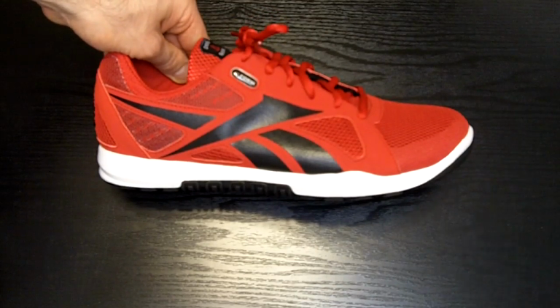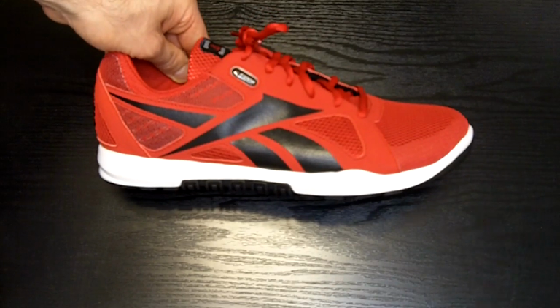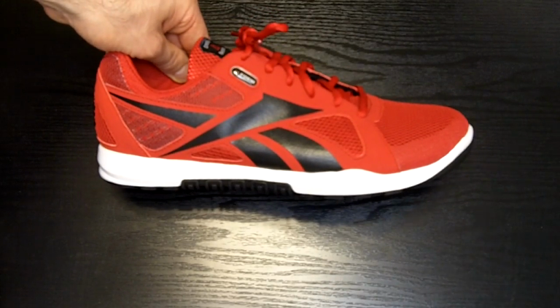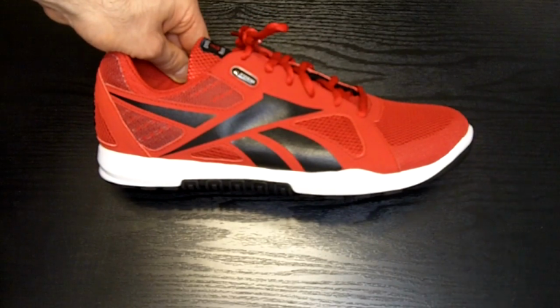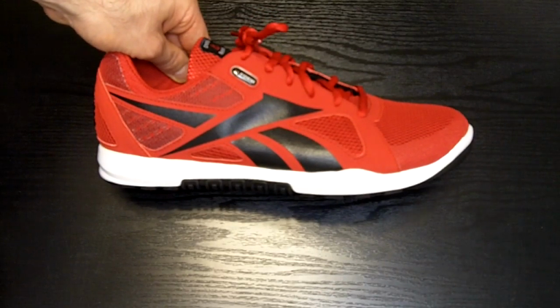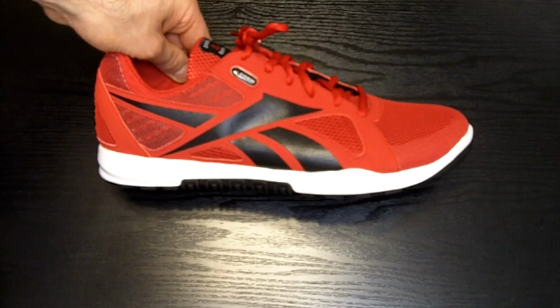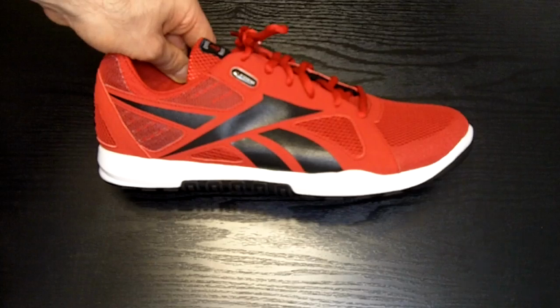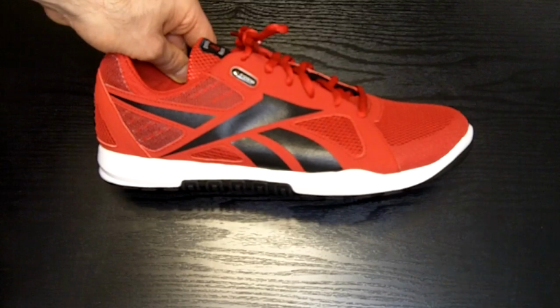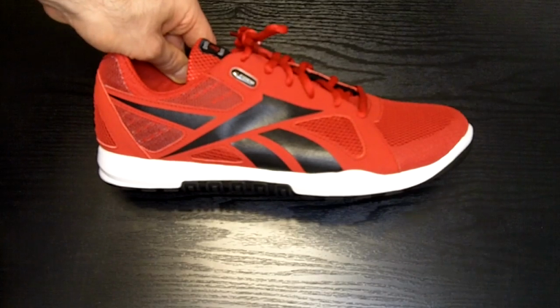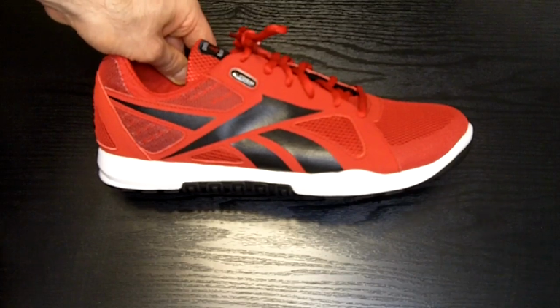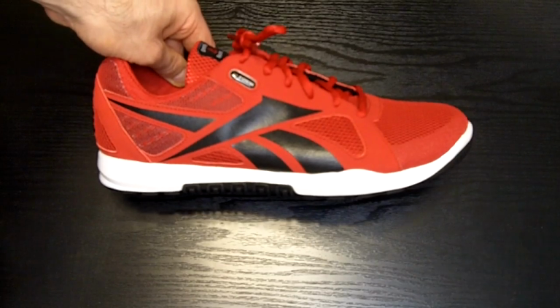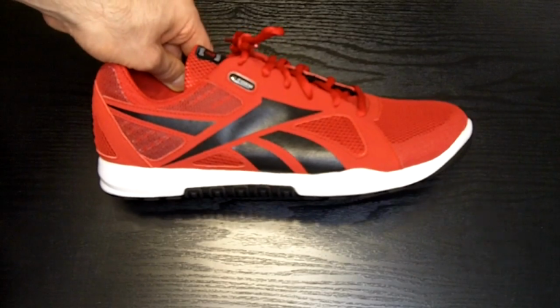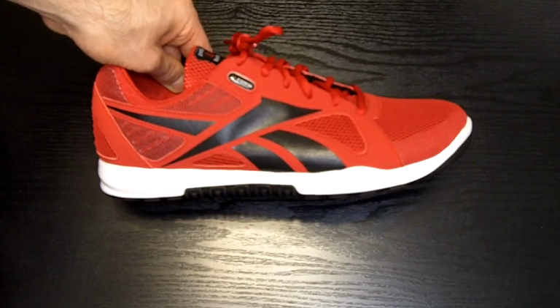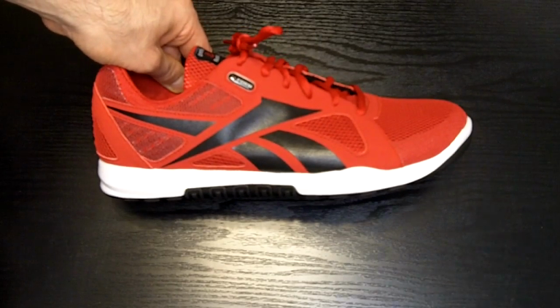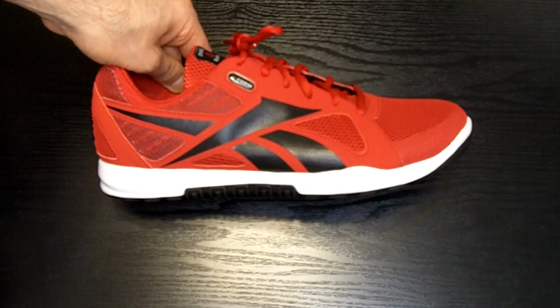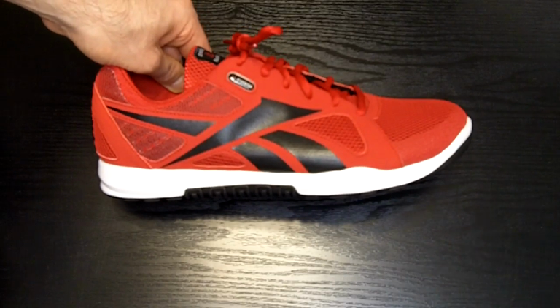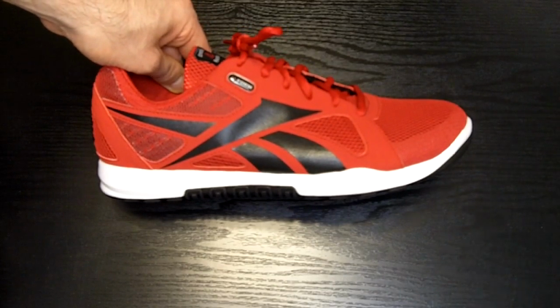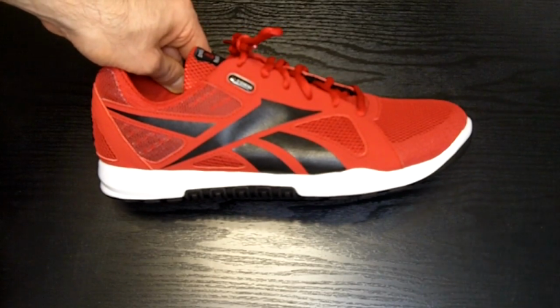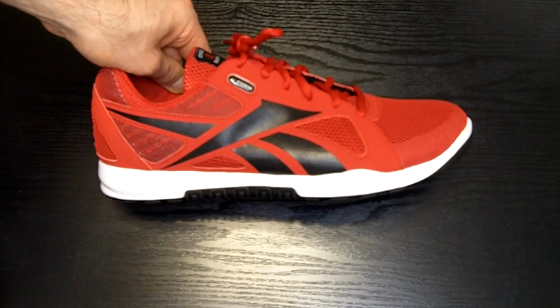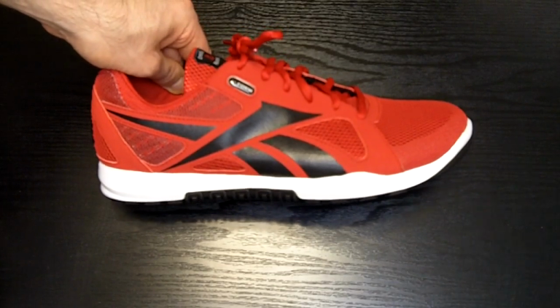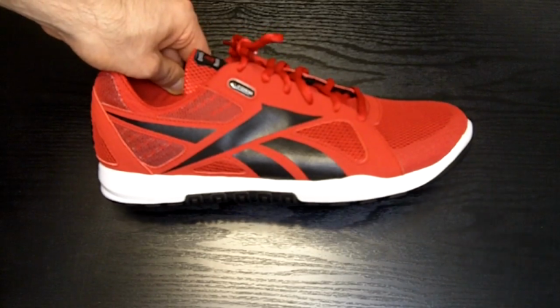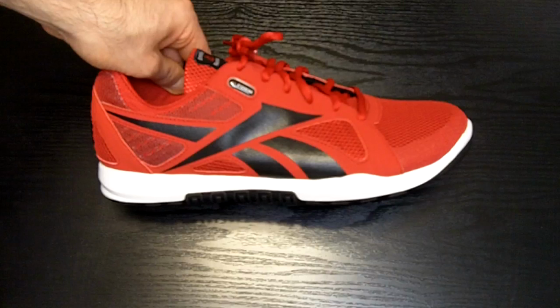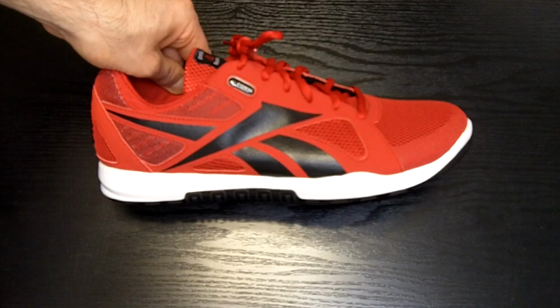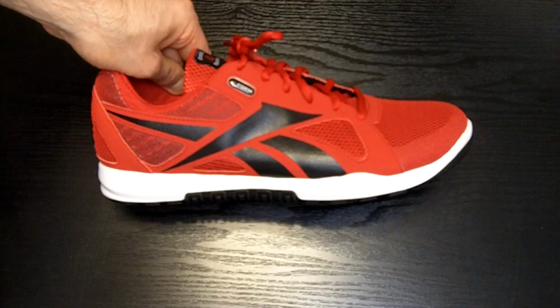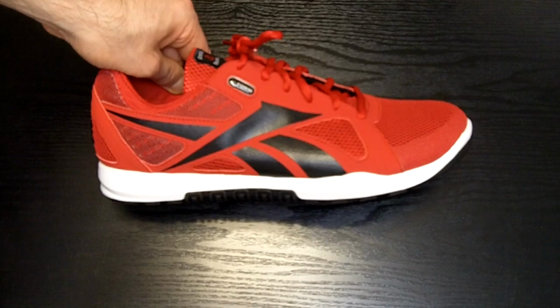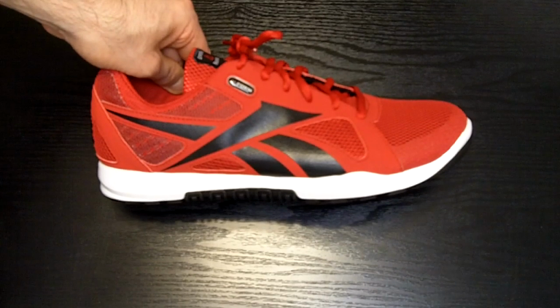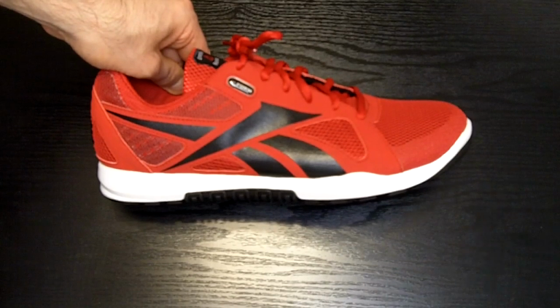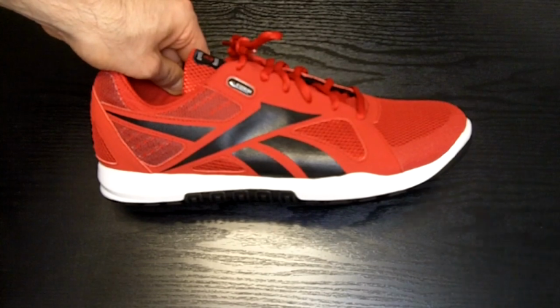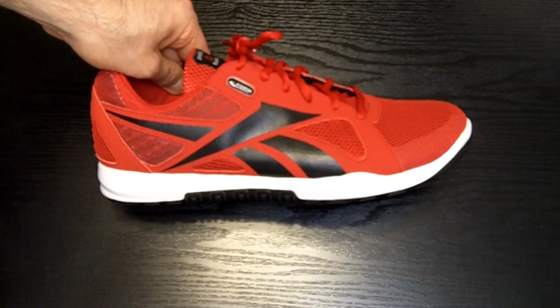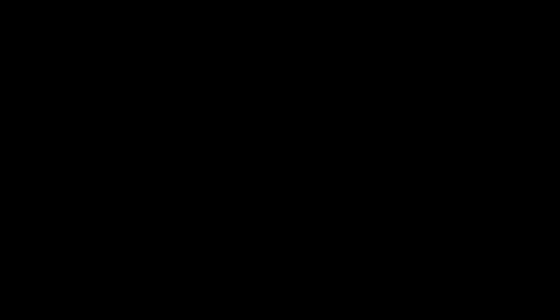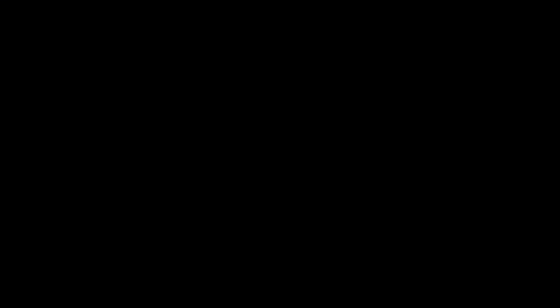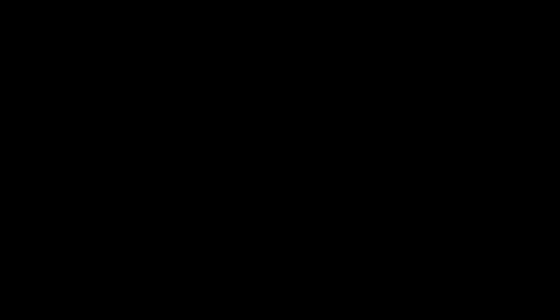Overall, this is a great shoe and a welcomed addition into anyone's CrossFit arsenal. You can read the full review on our website at WLShoes.com, as well as find the latest prices and online retailers.